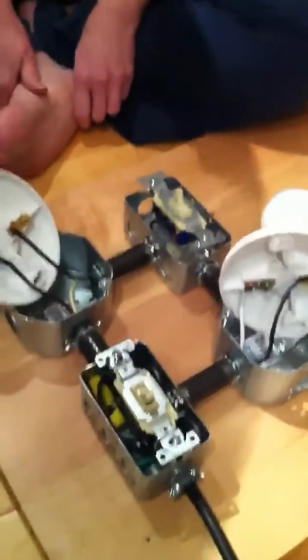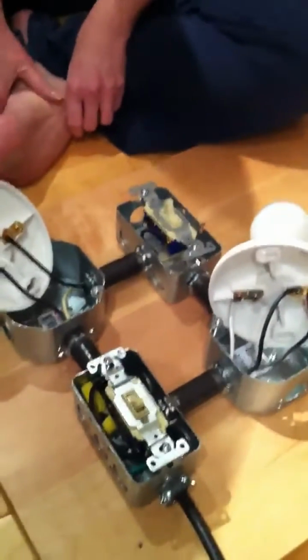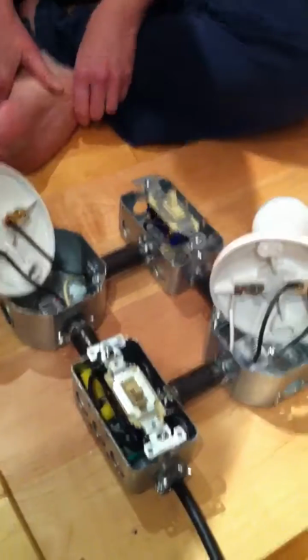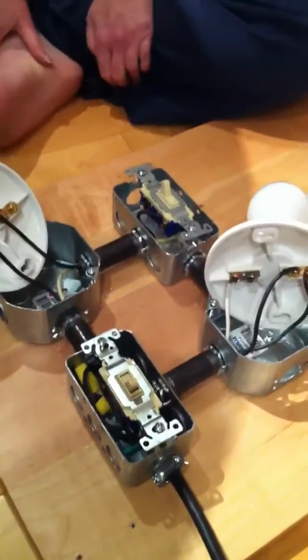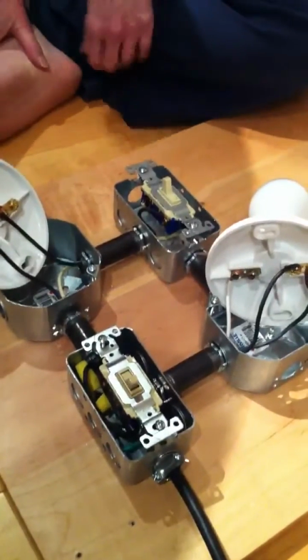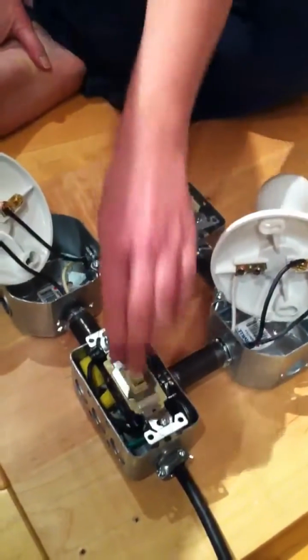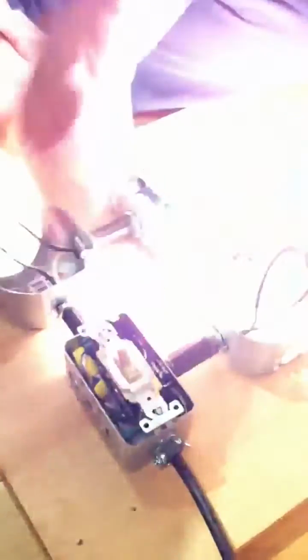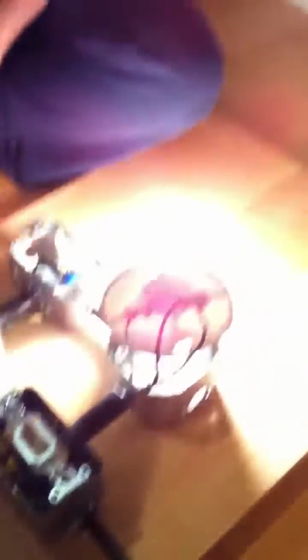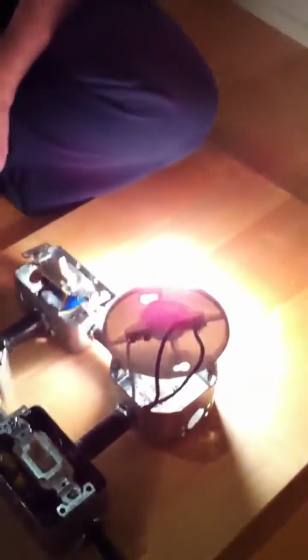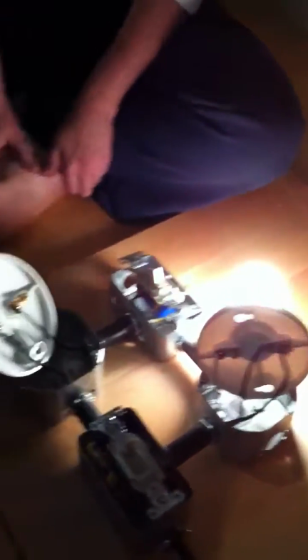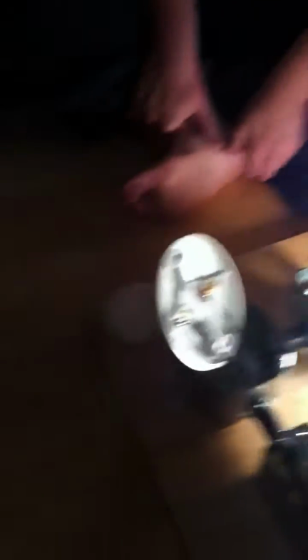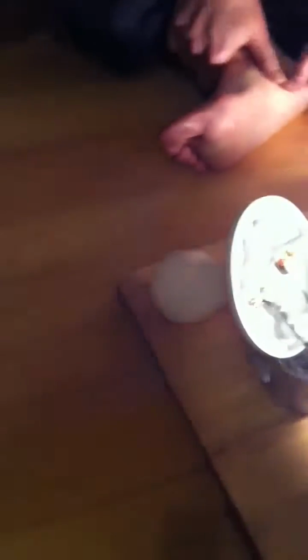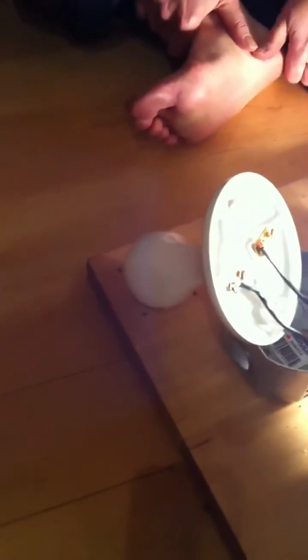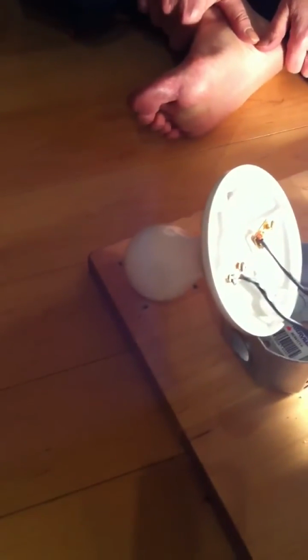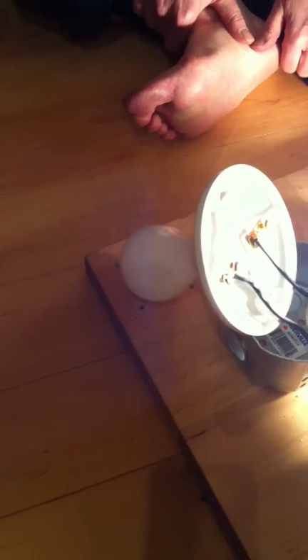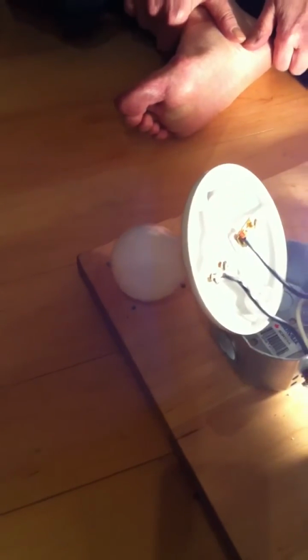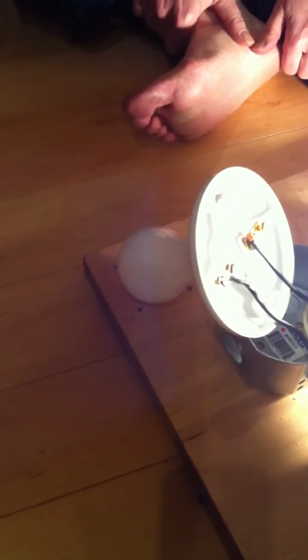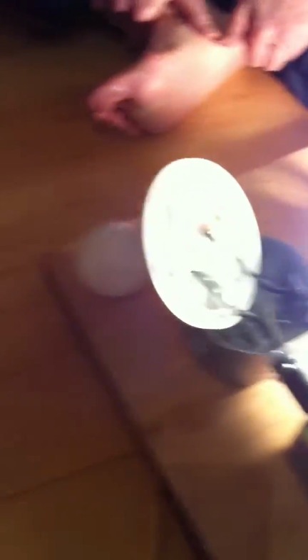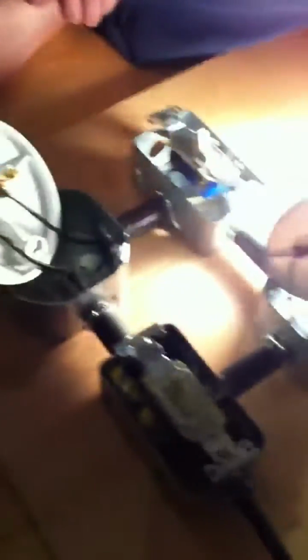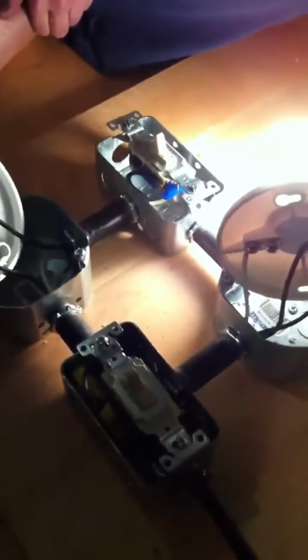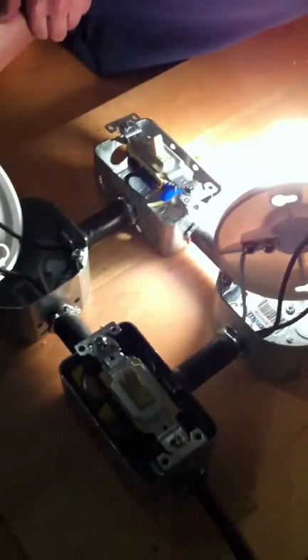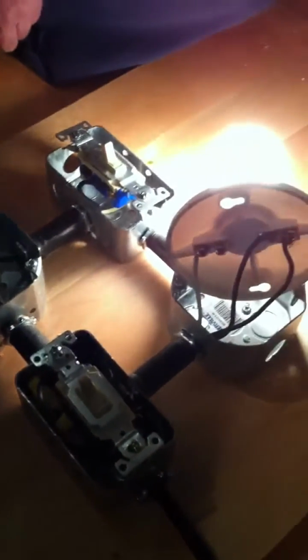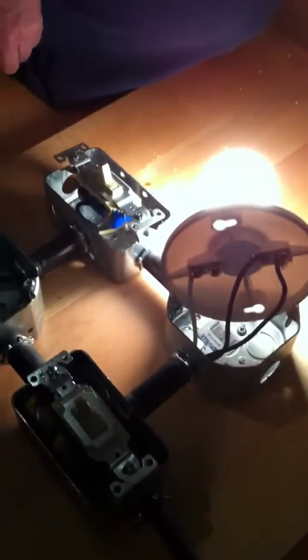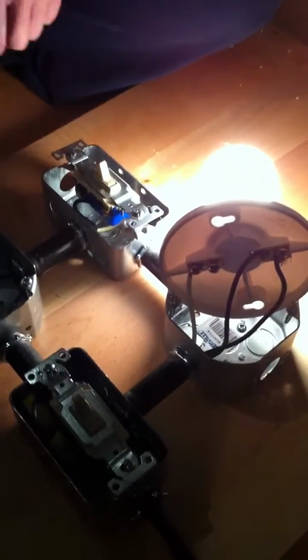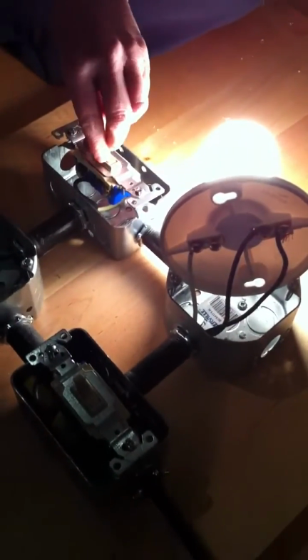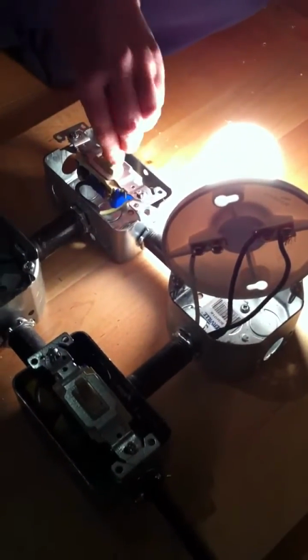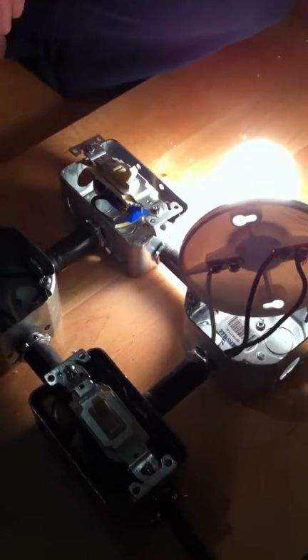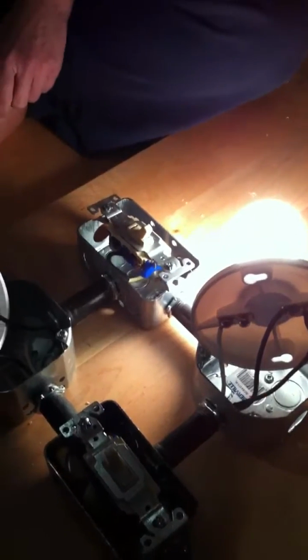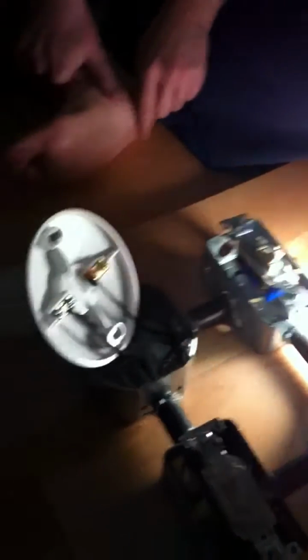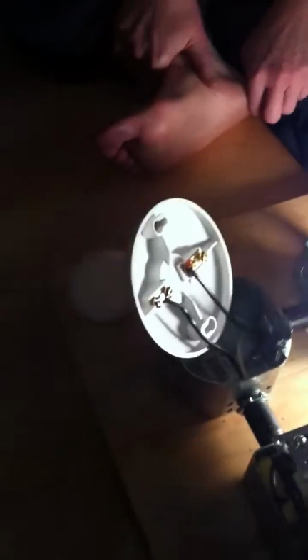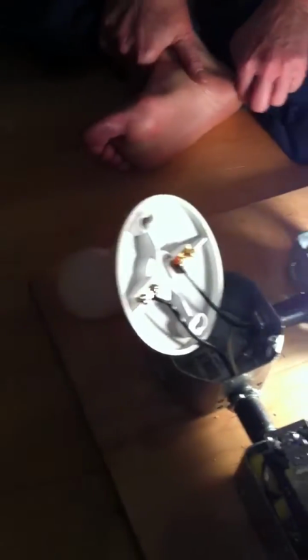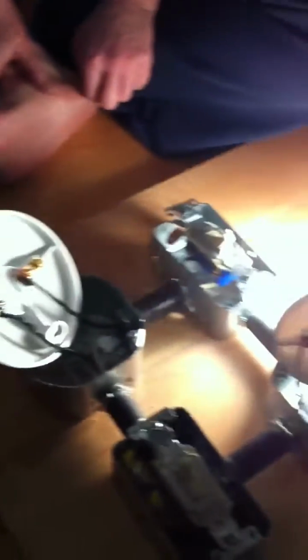So Michelle's going to turn on light switch number one. And we got a big bright light there and no light off of light bulb number two. And then she's going to turn on light switch number two, and nothing happens to light bulb number two.